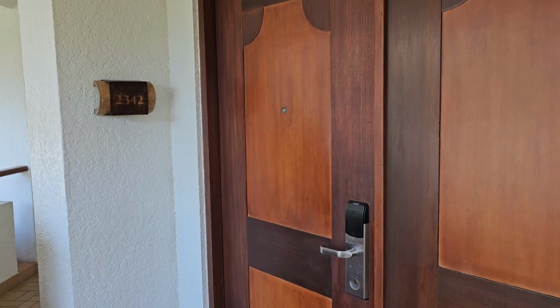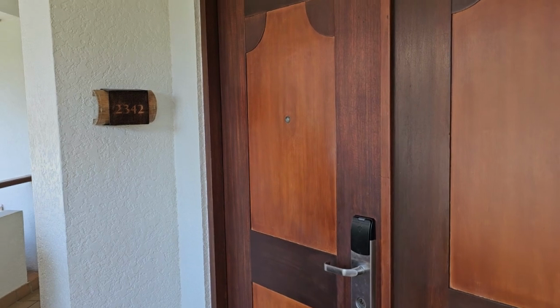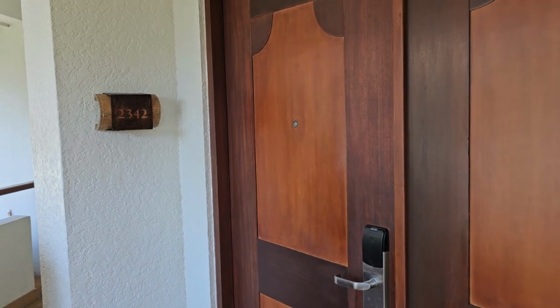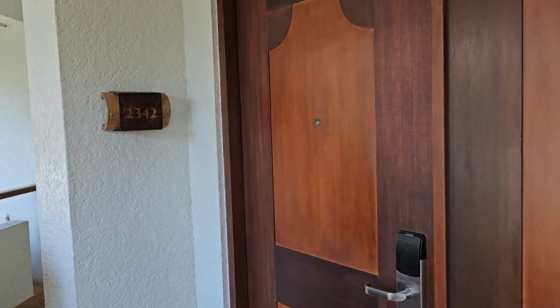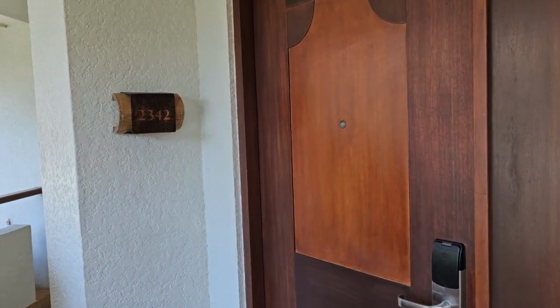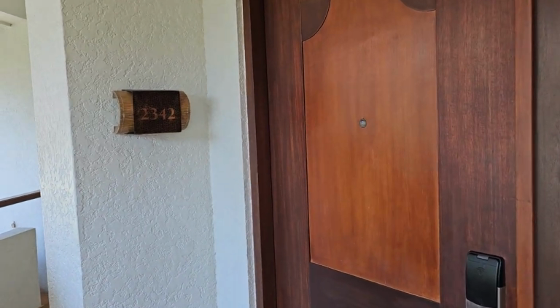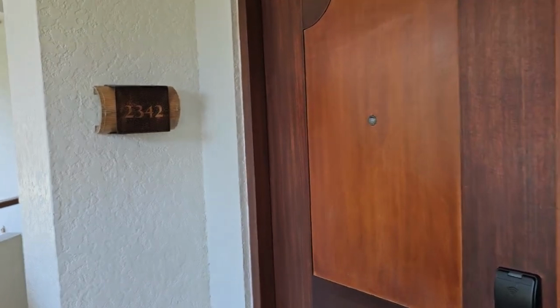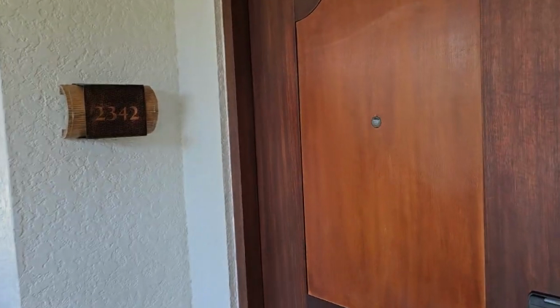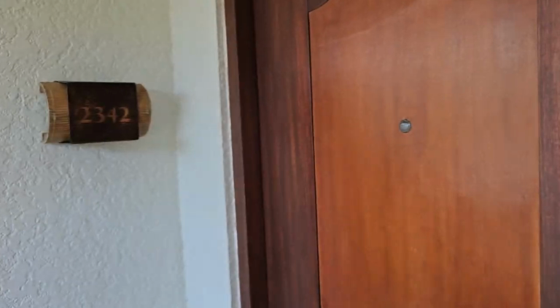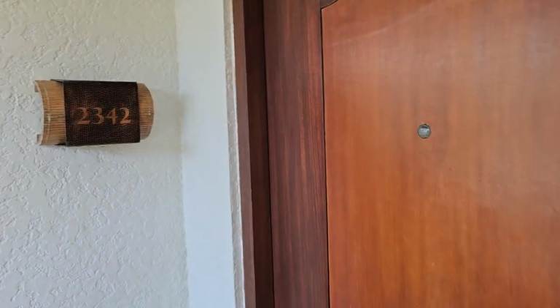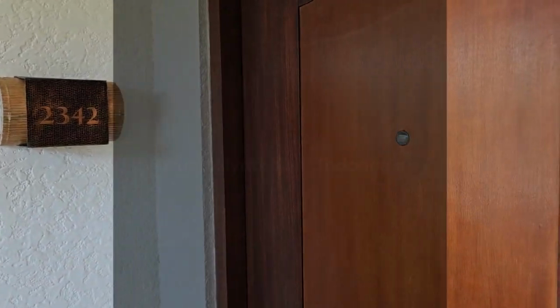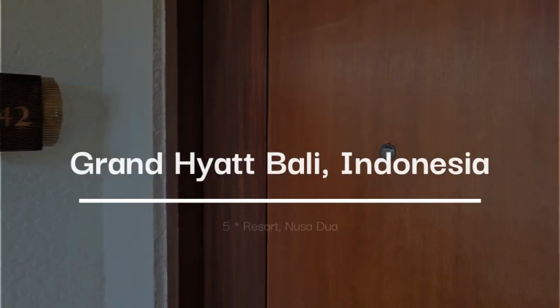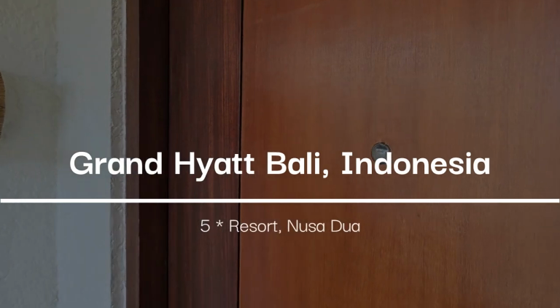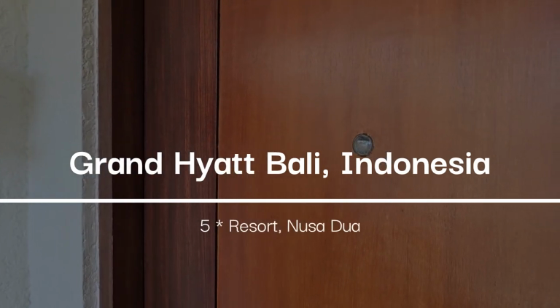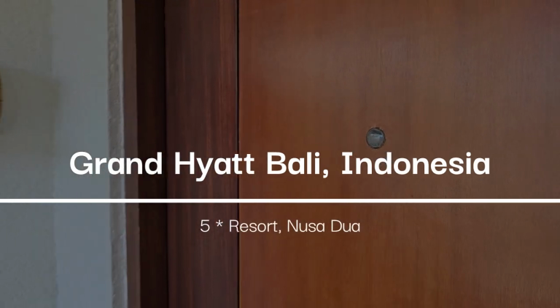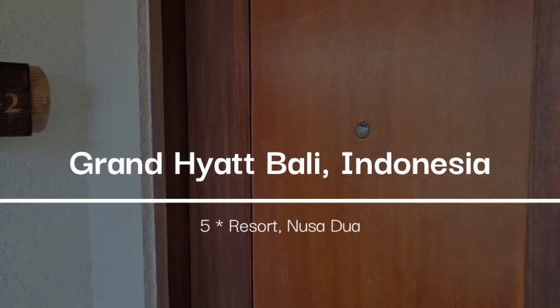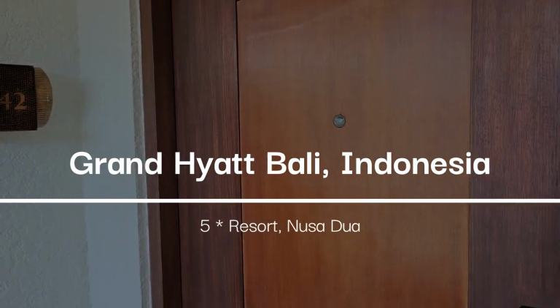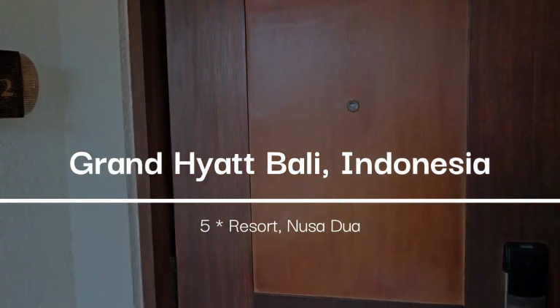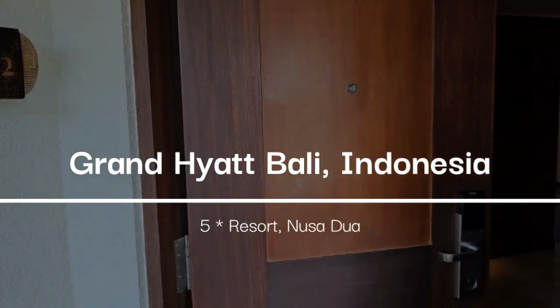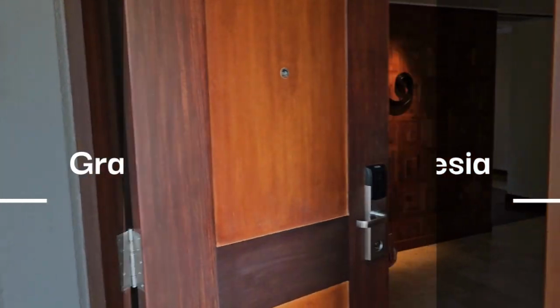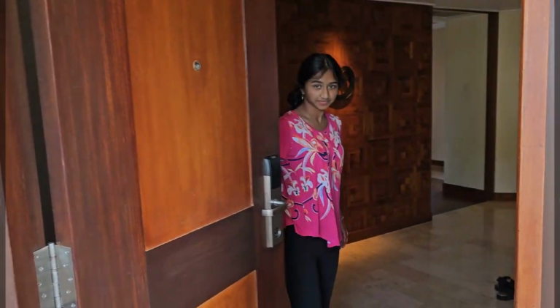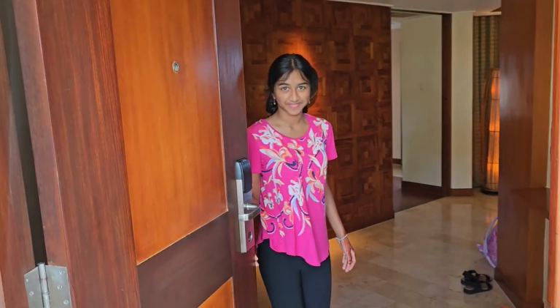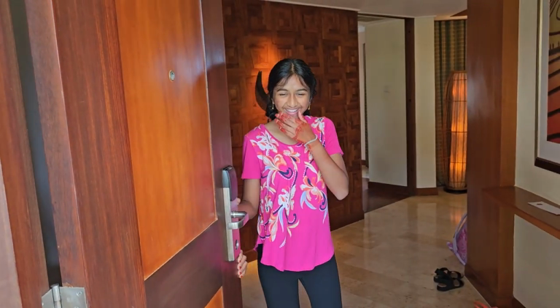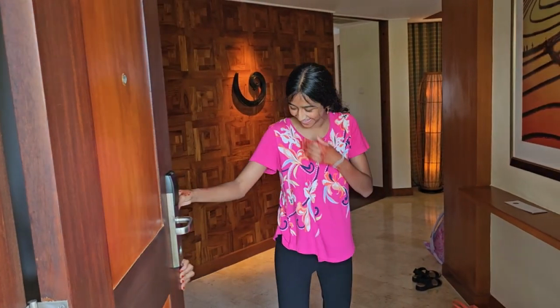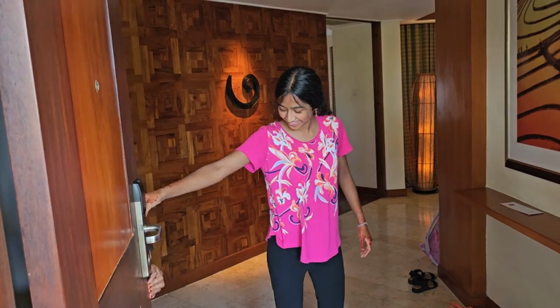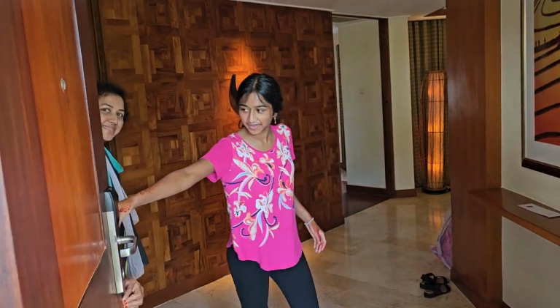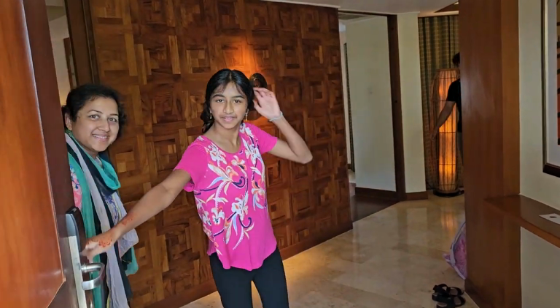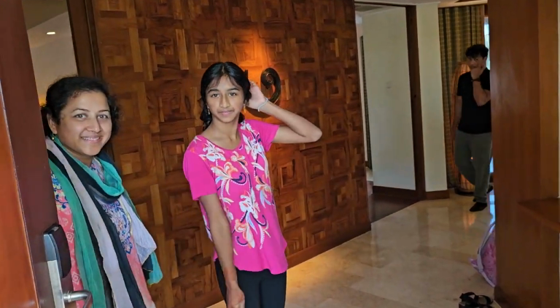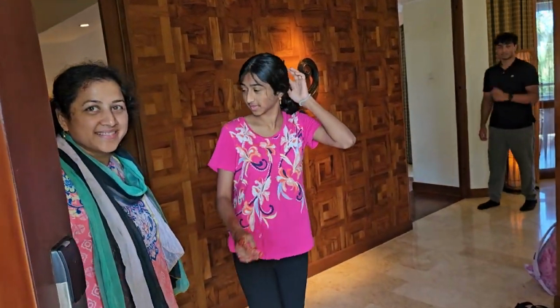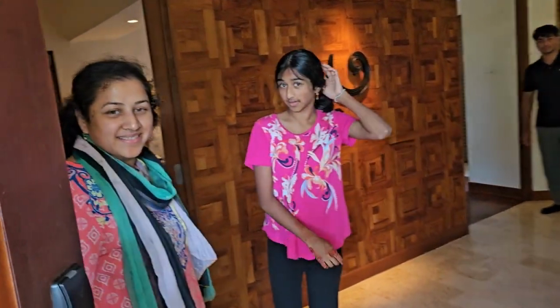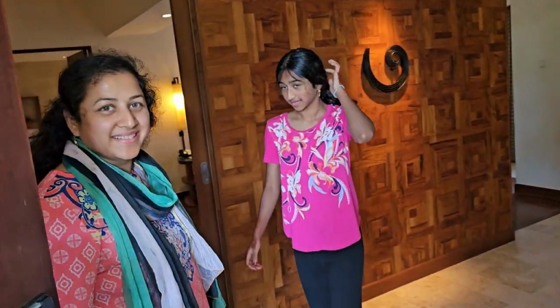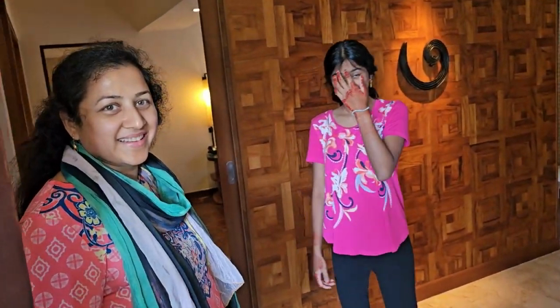So this is Grand Hyatt at Bali, Indonesia. I'm going to give you a tour of the room that we're staying. Hello, Anu, Arisha. So, are you guys excited to be here?